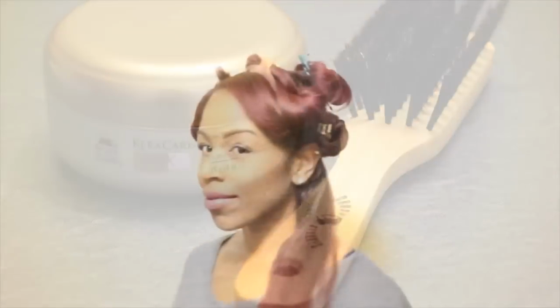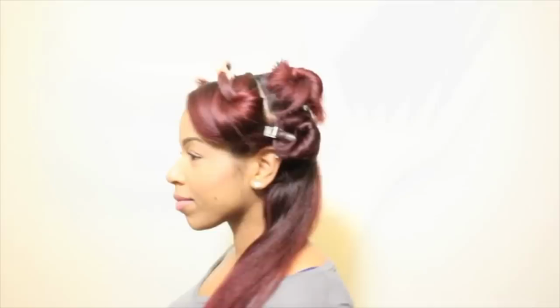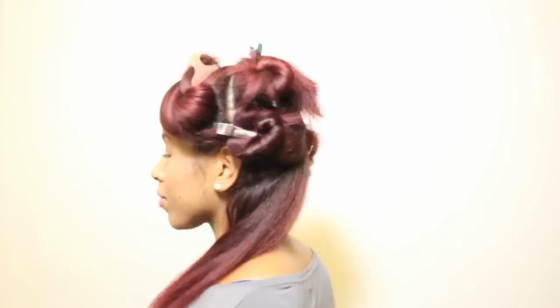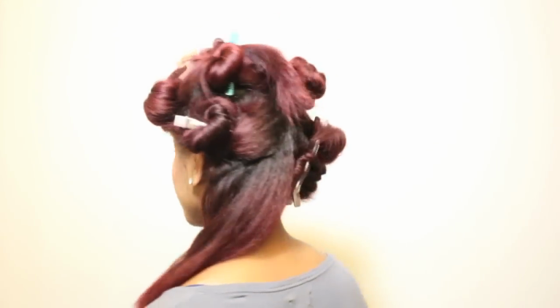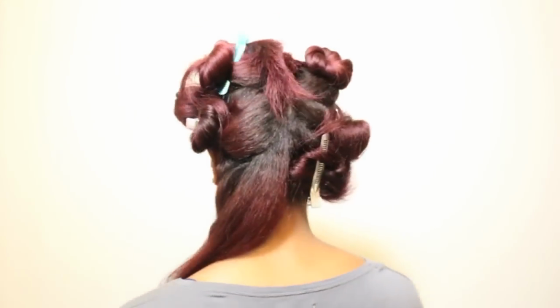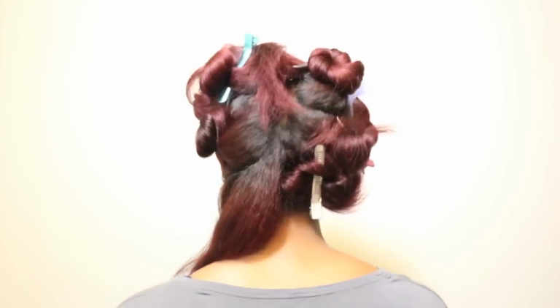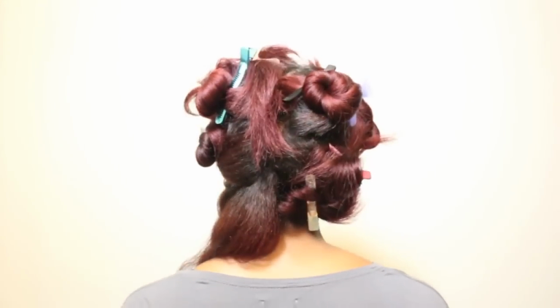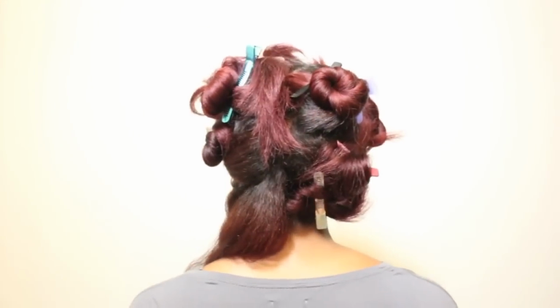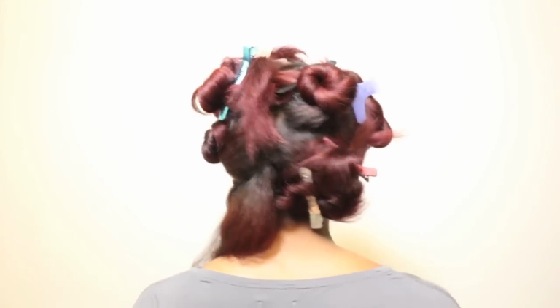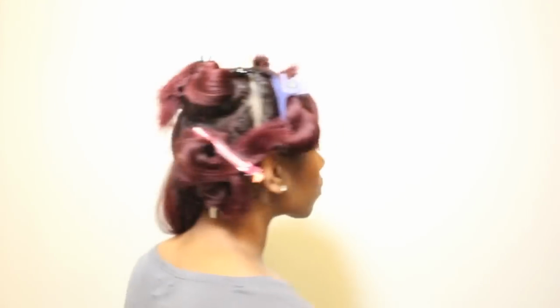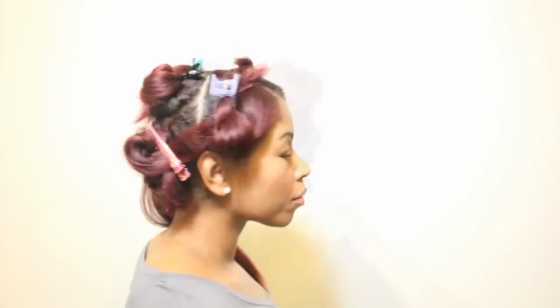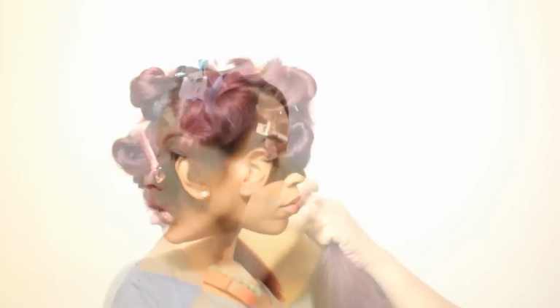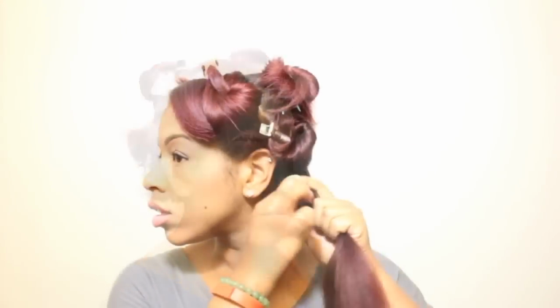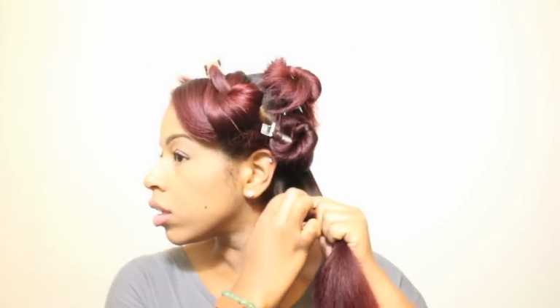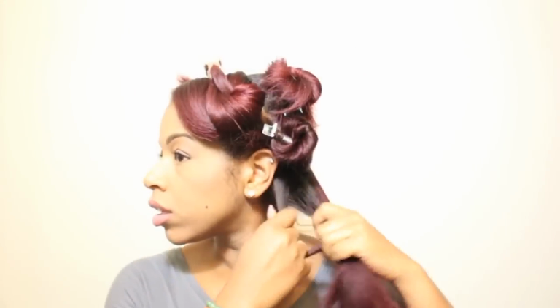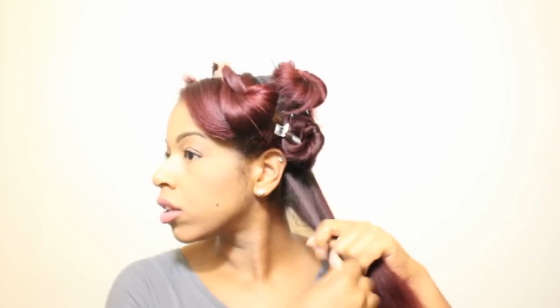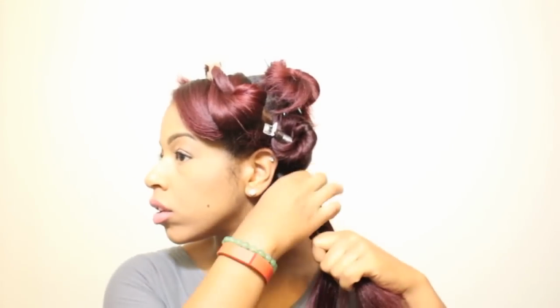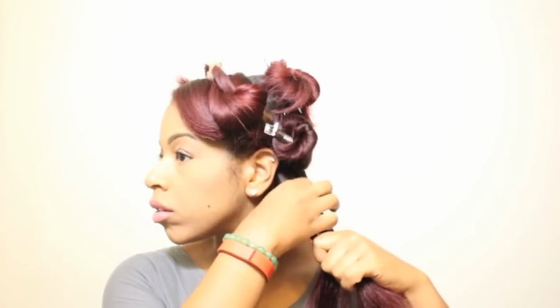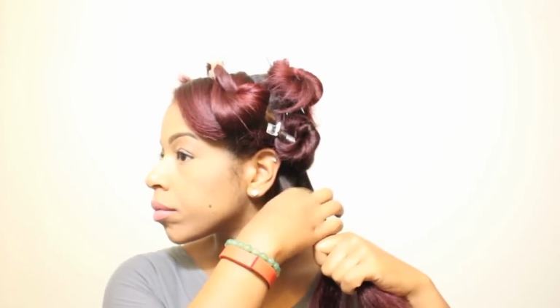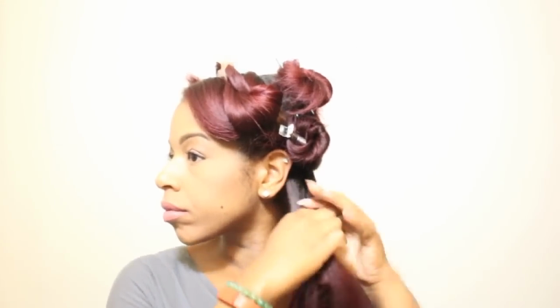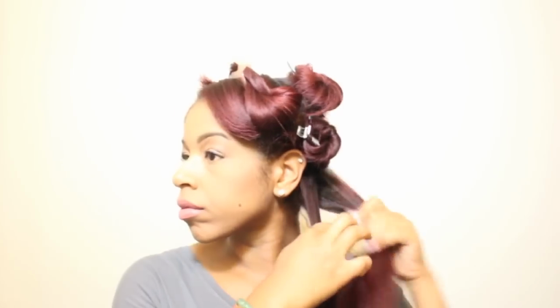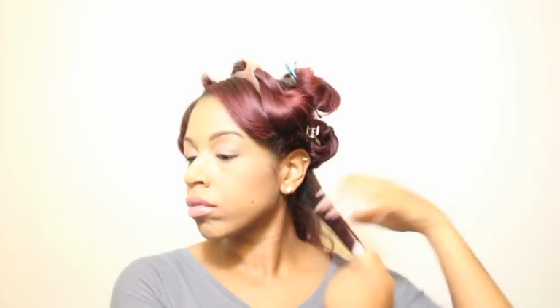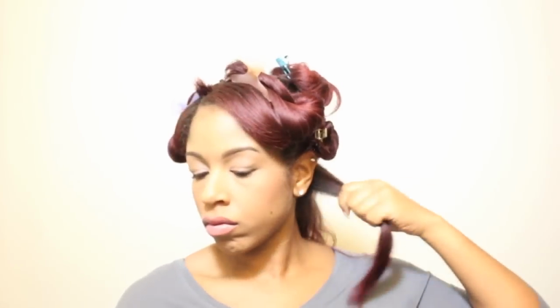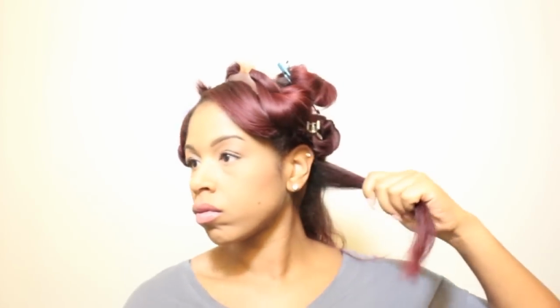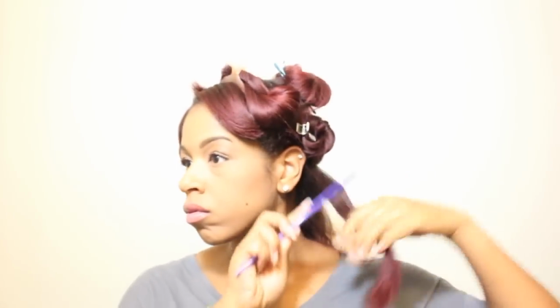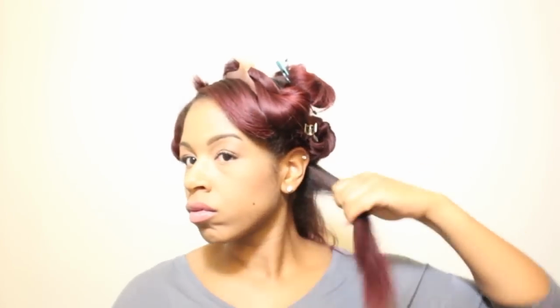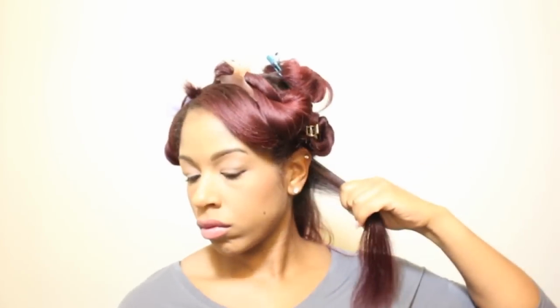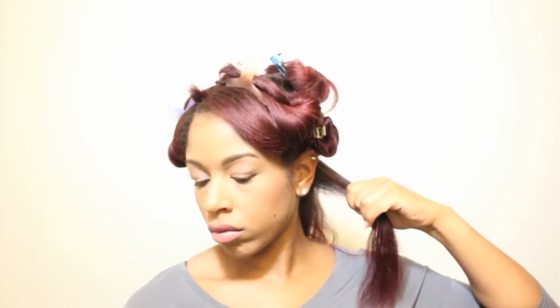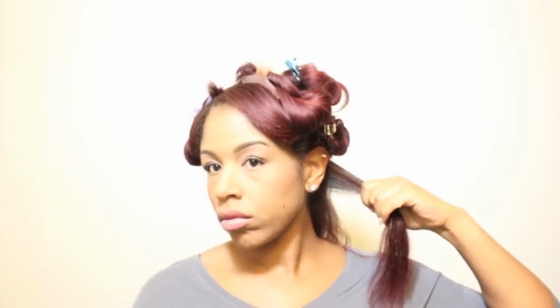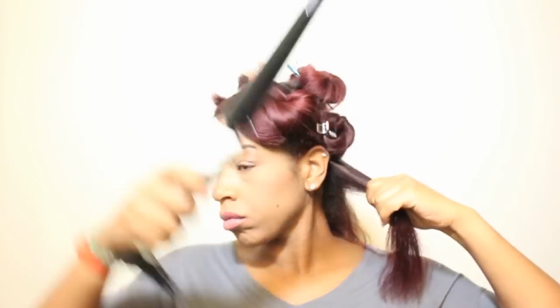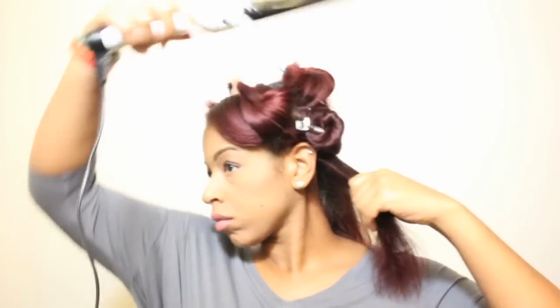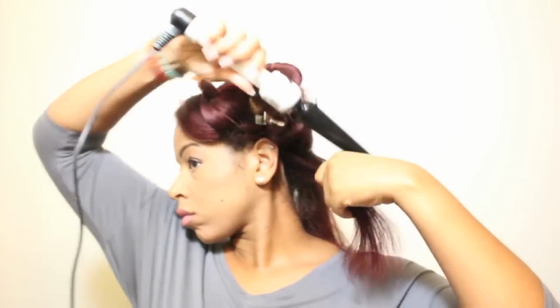To begin this style, I did a blowout and separated it into multiple sections so that I could more easily grab pieces of hair to wrap around the curling wand.